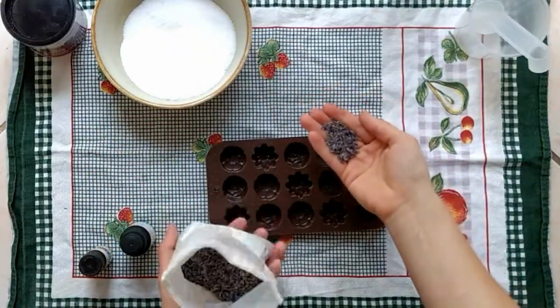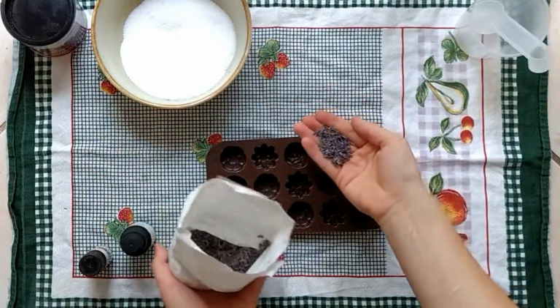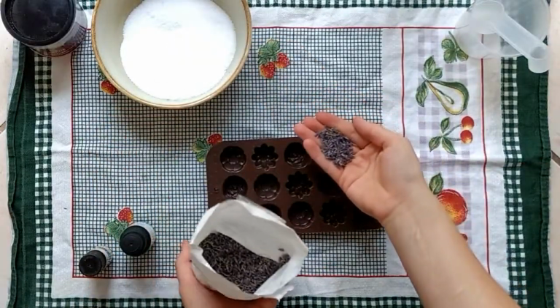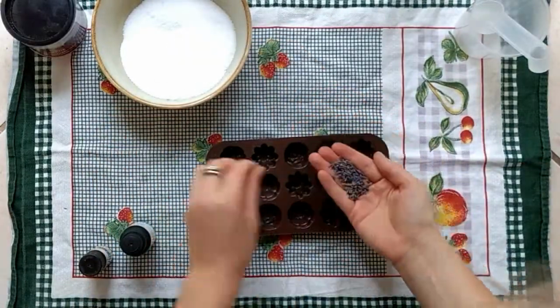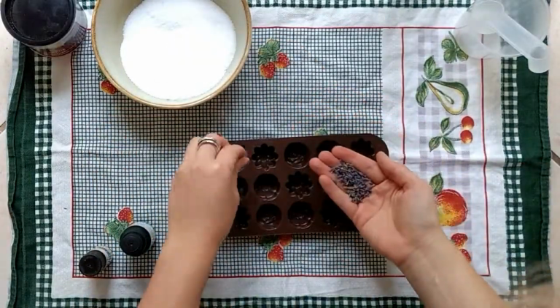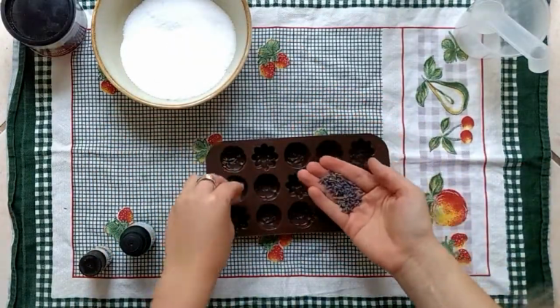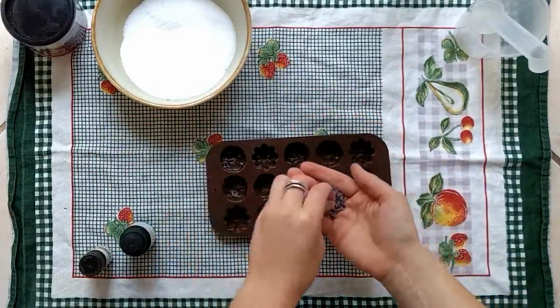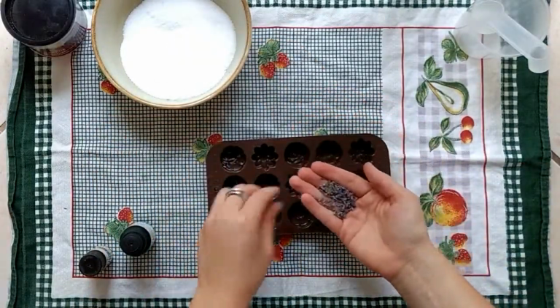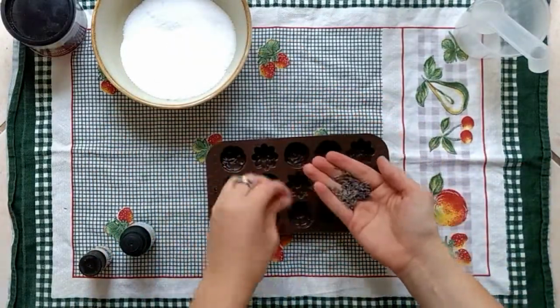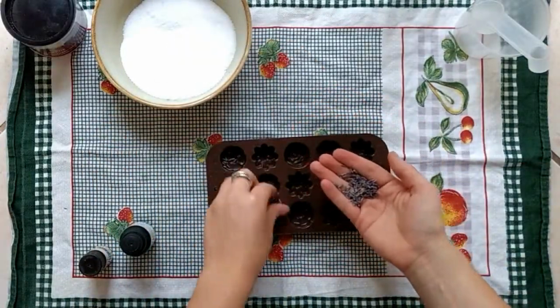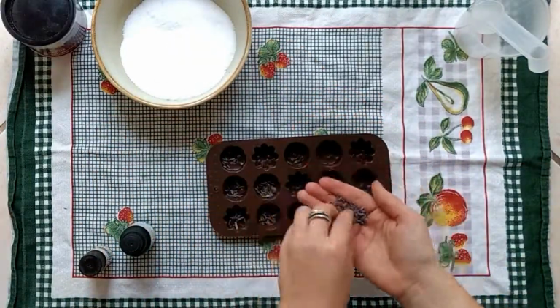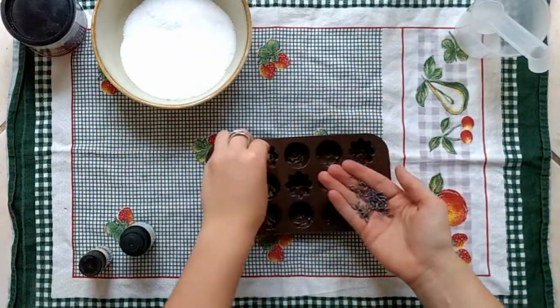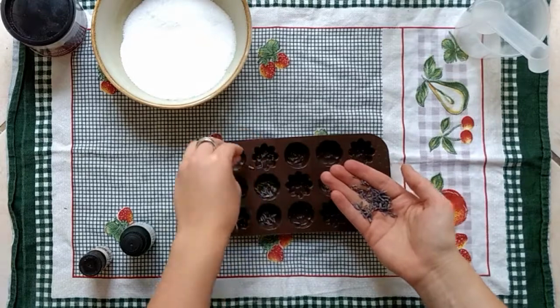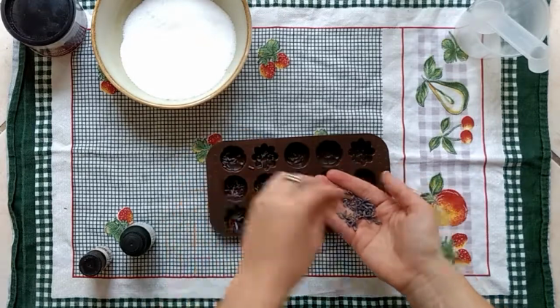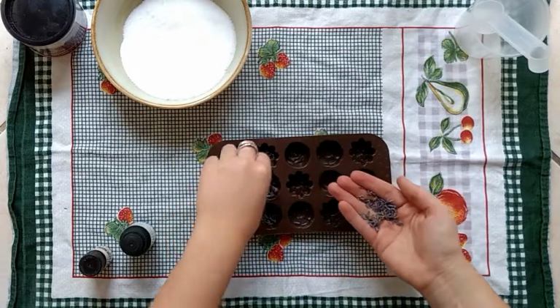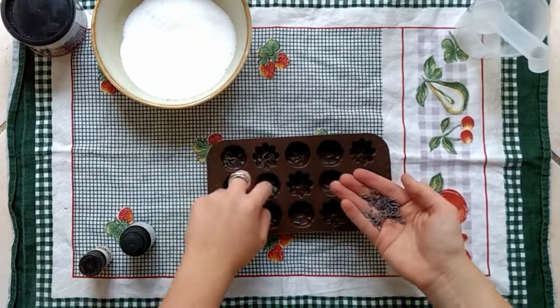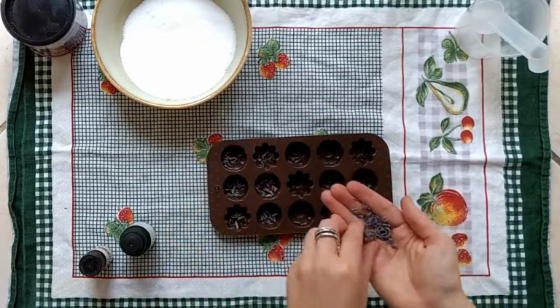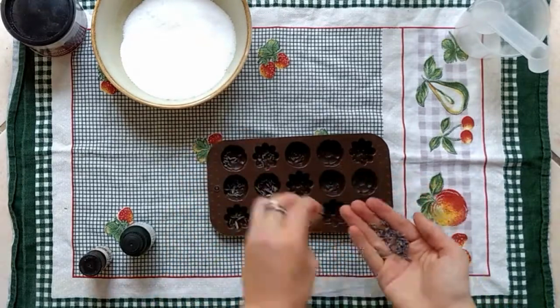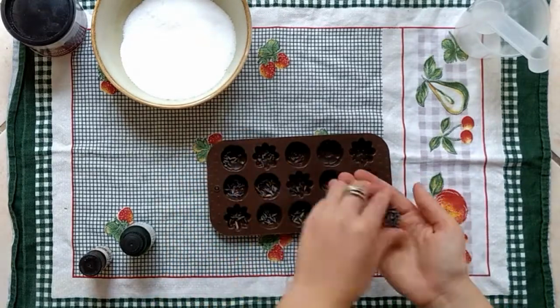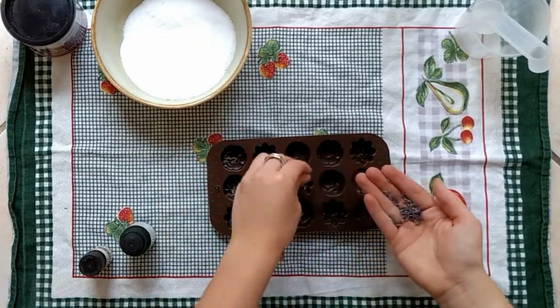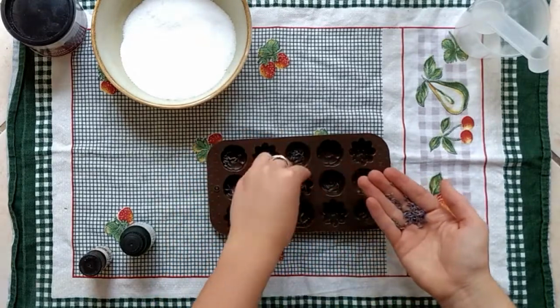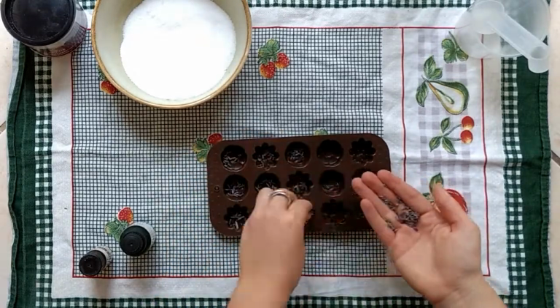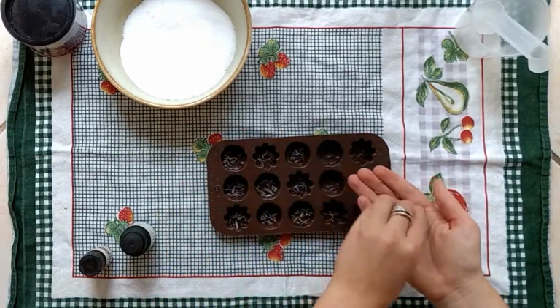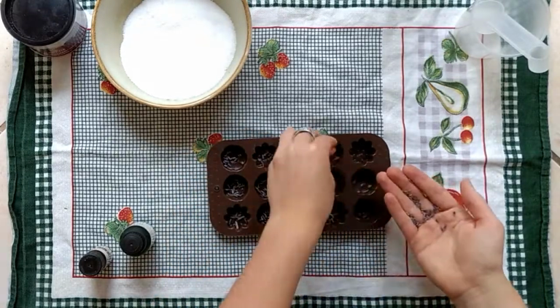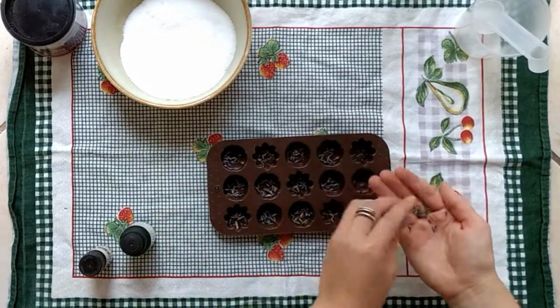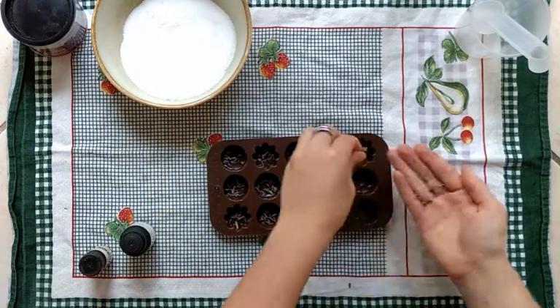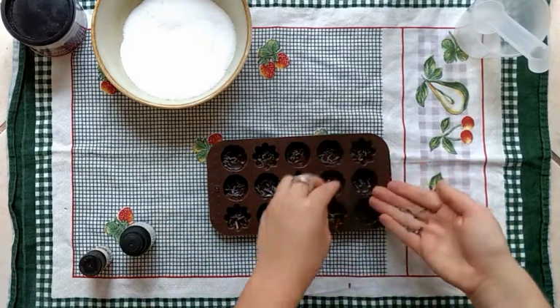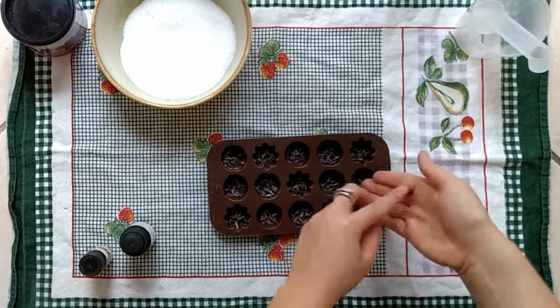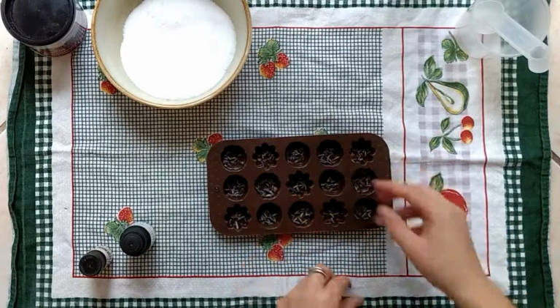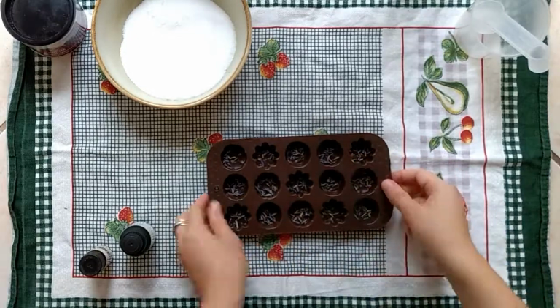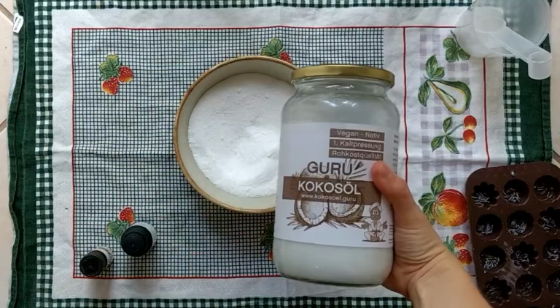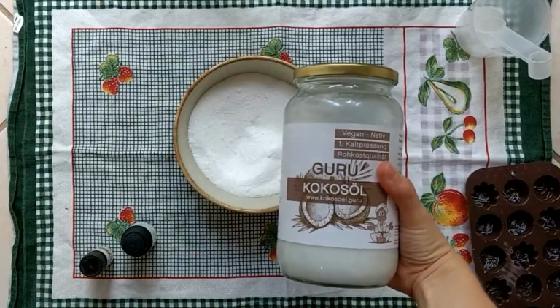I want to make my bath bombs smell like lavender, so I'm using little lavender buds that I place into my molds so they end up on the top of the bath bomb.